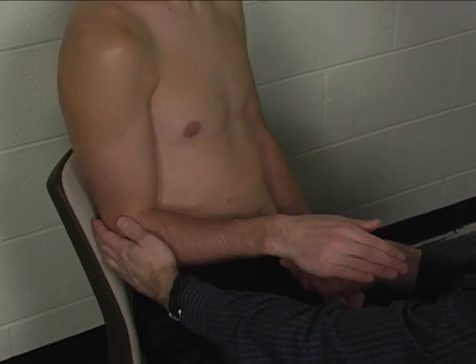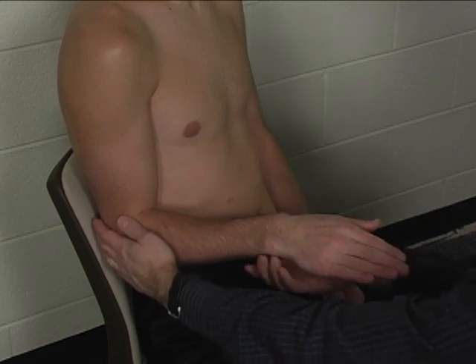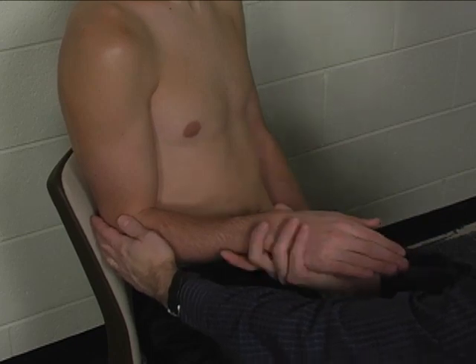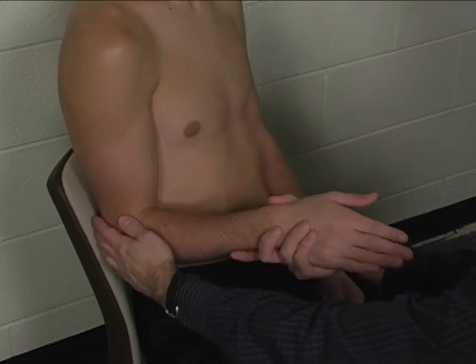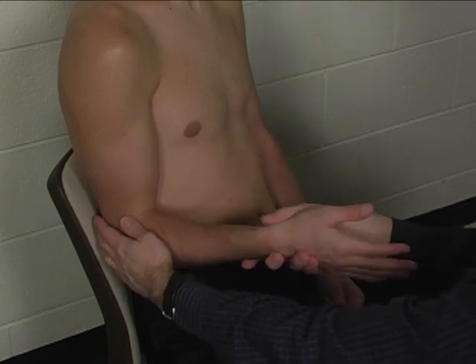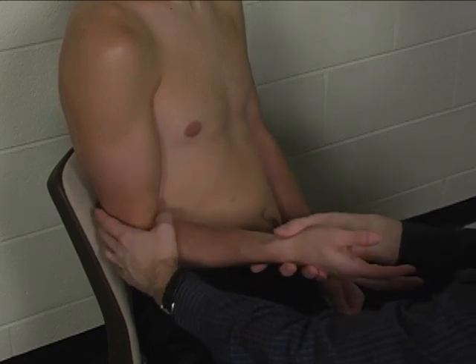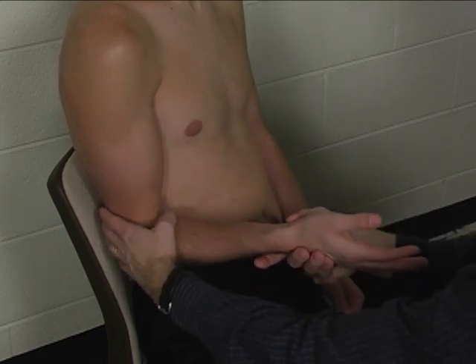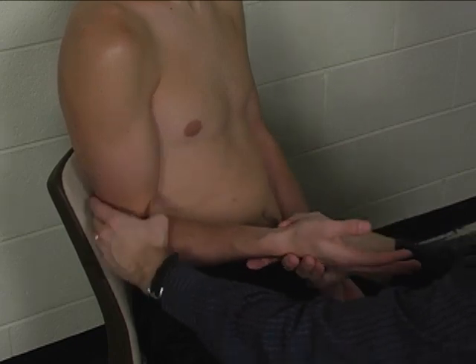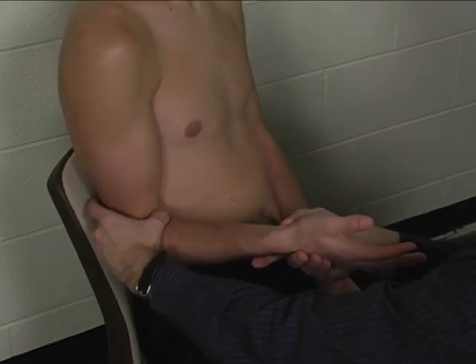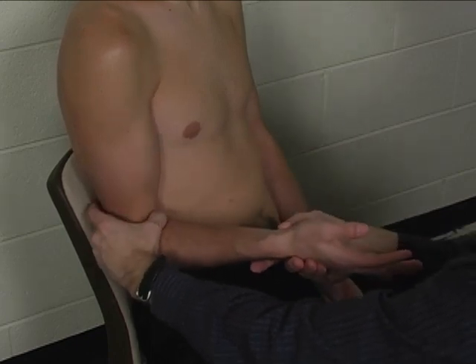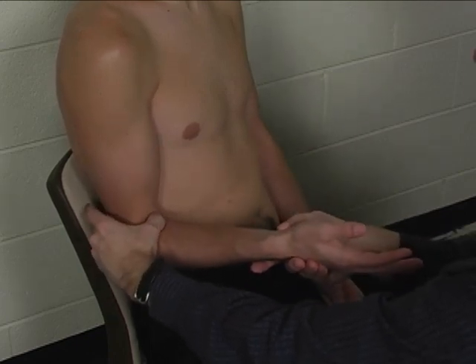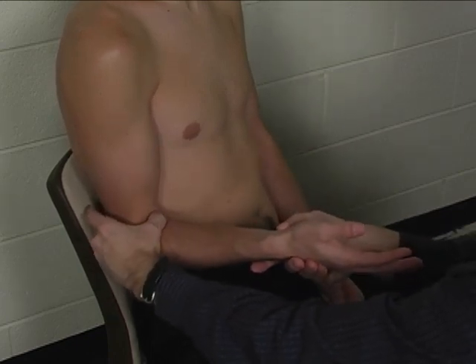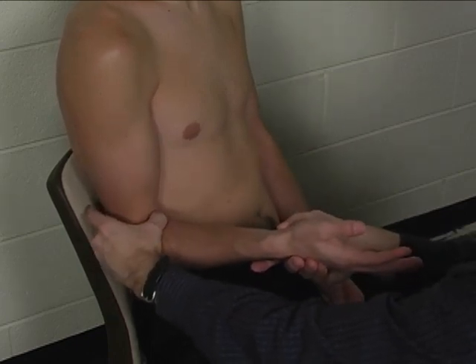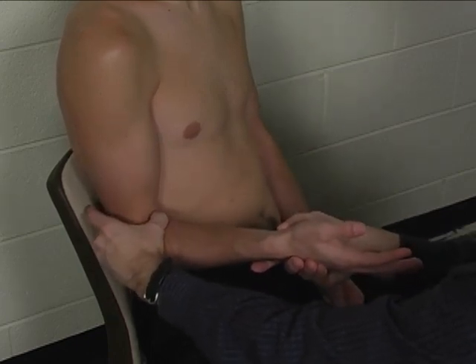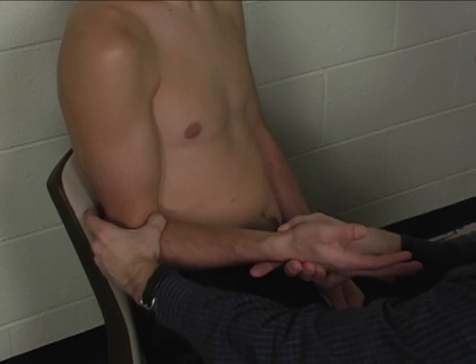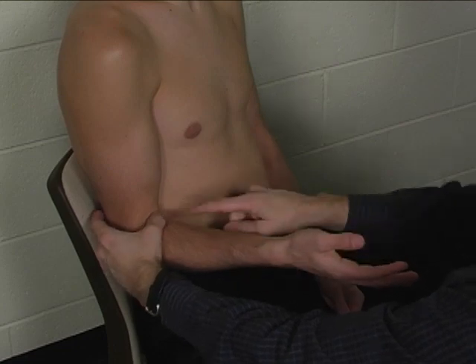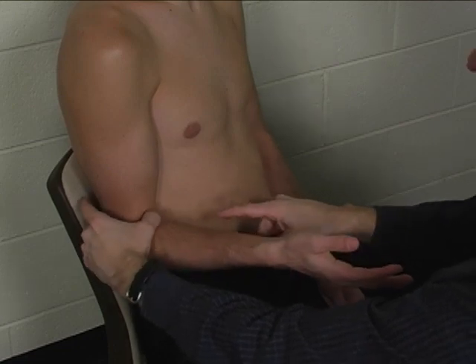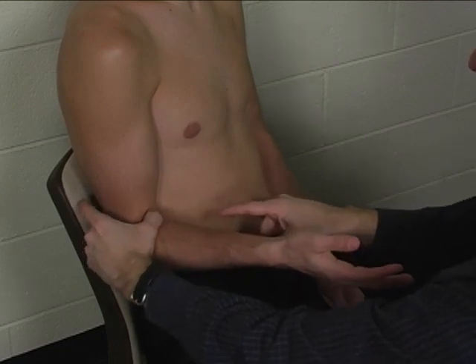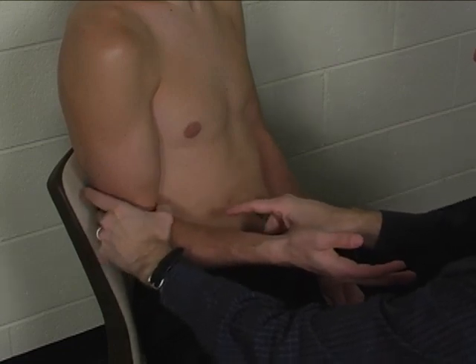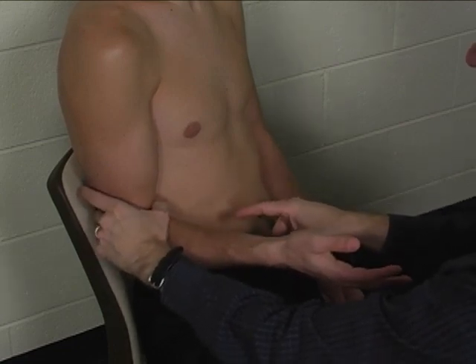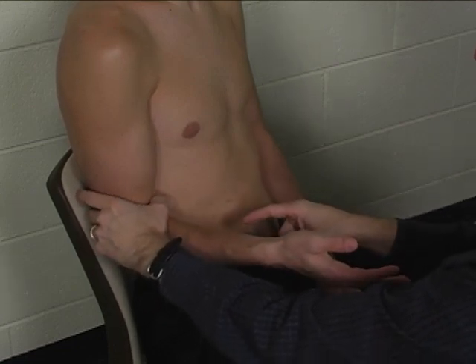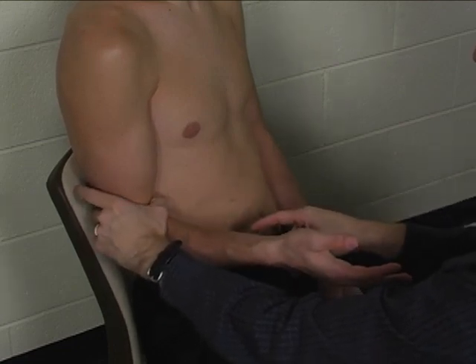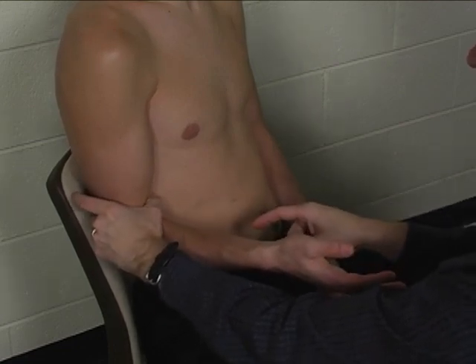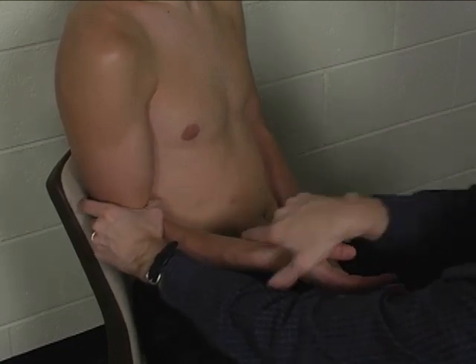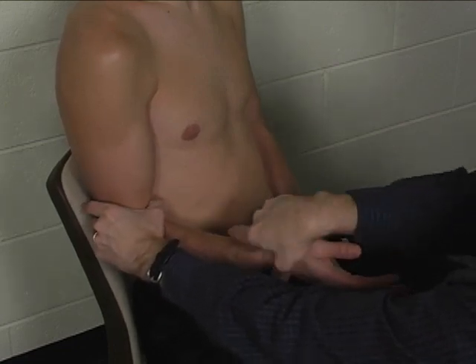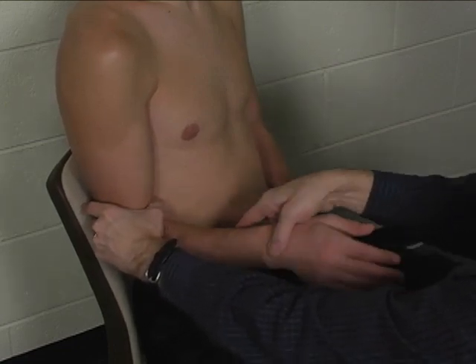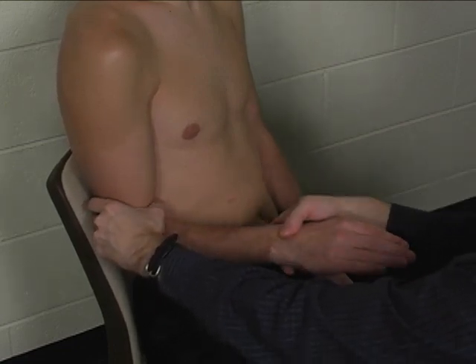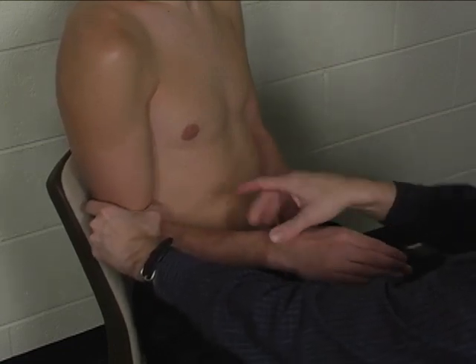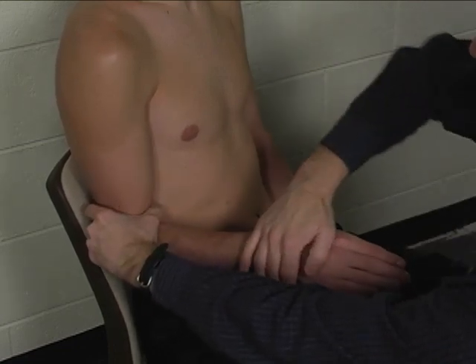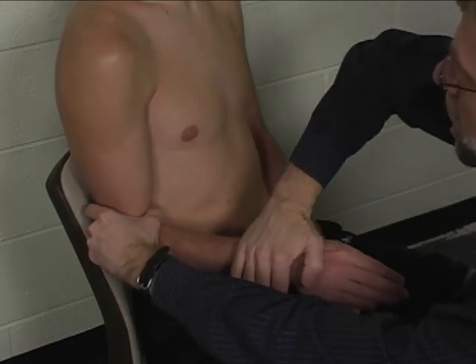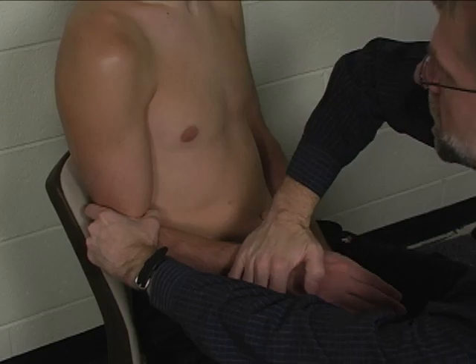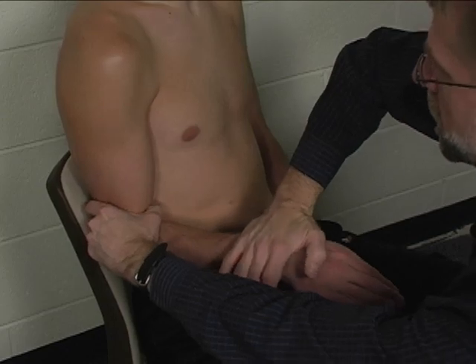The brachialis can be palpated in the antecubital fossa, just medial and deep to the biceps tendon.